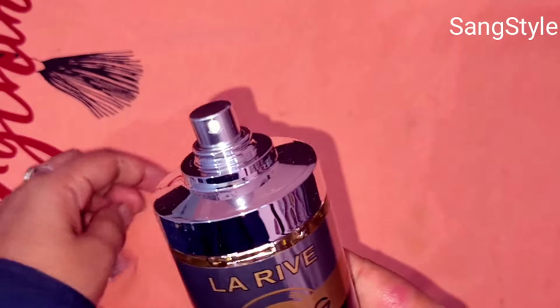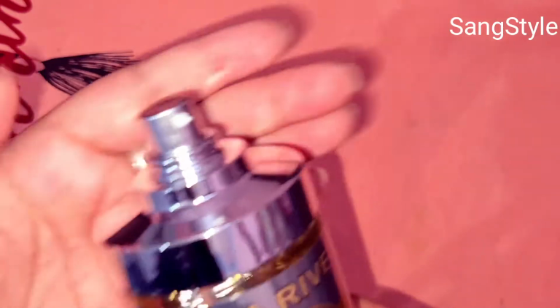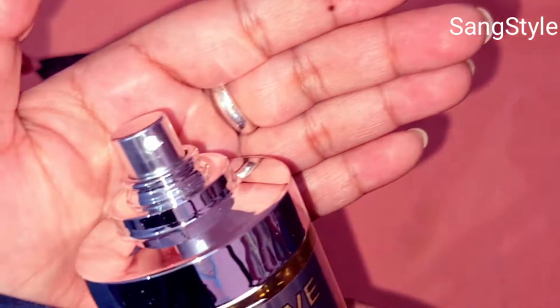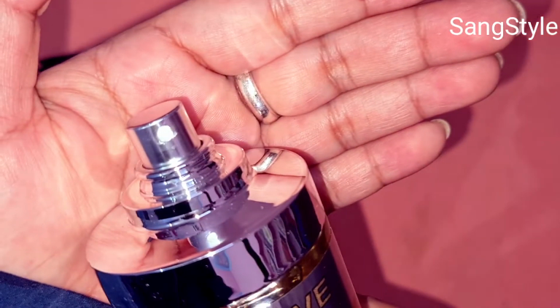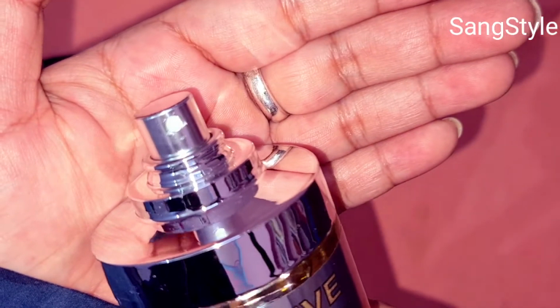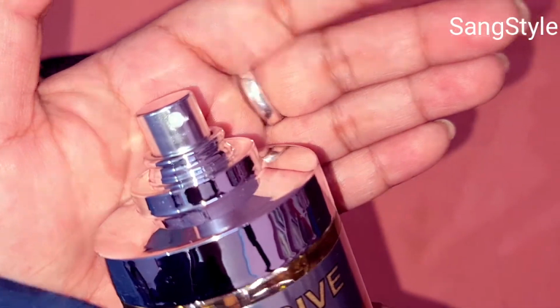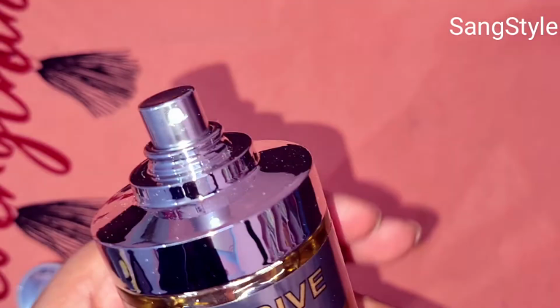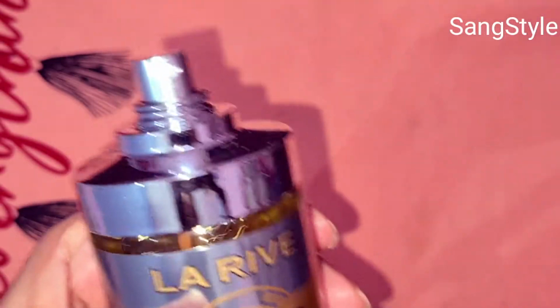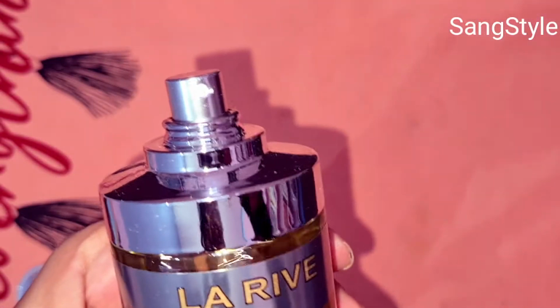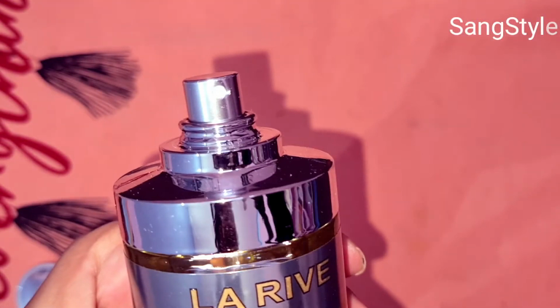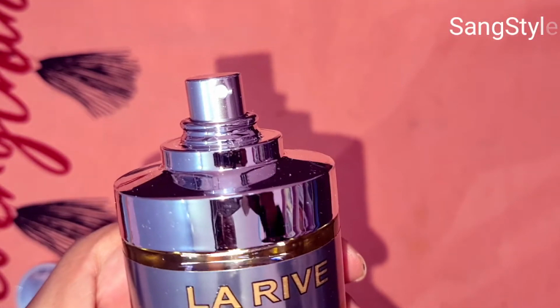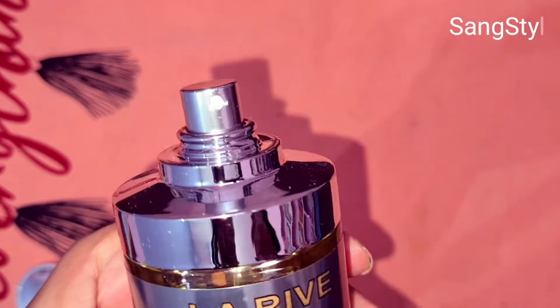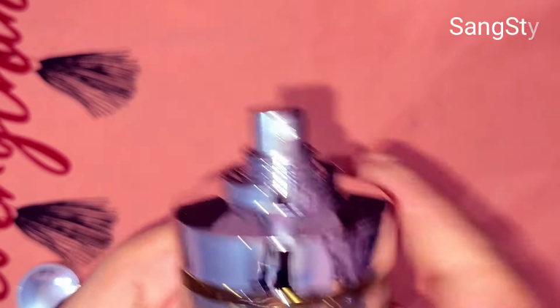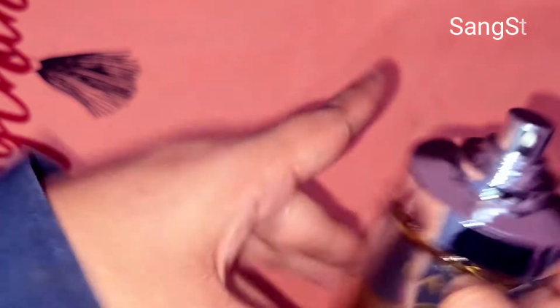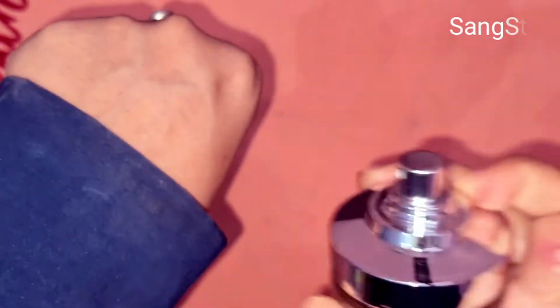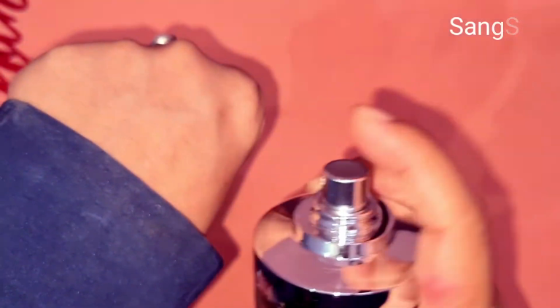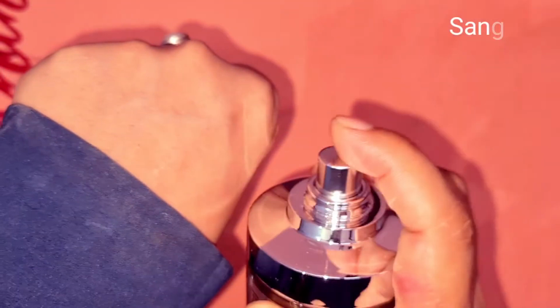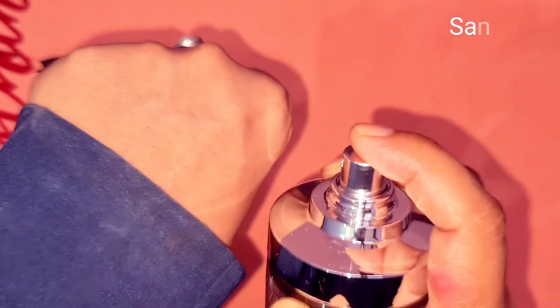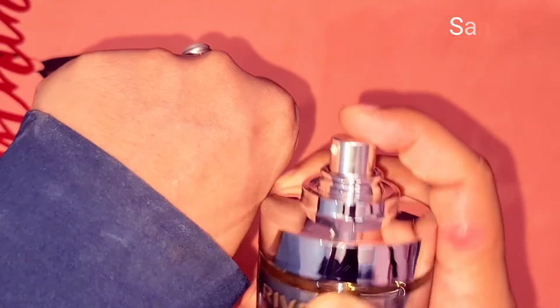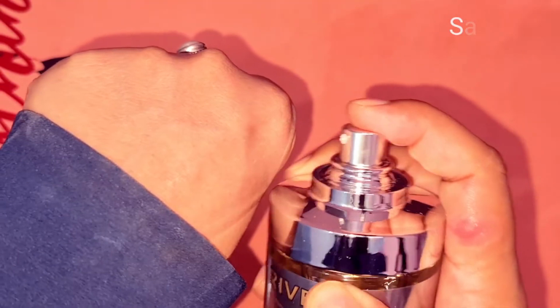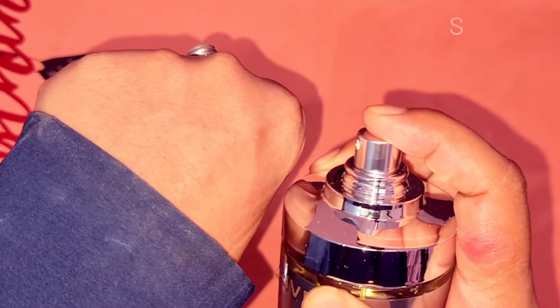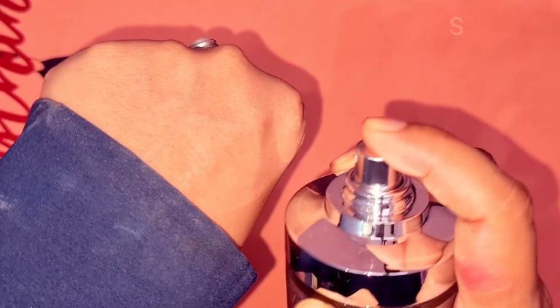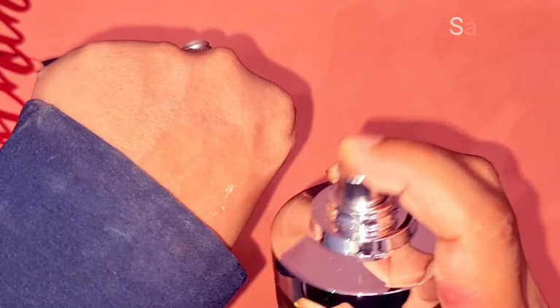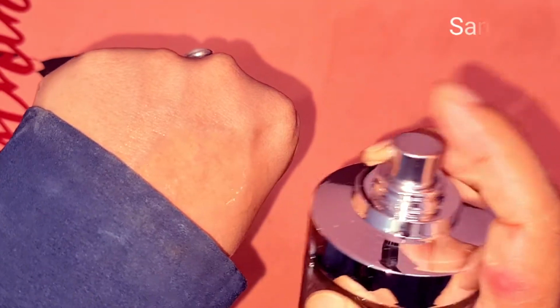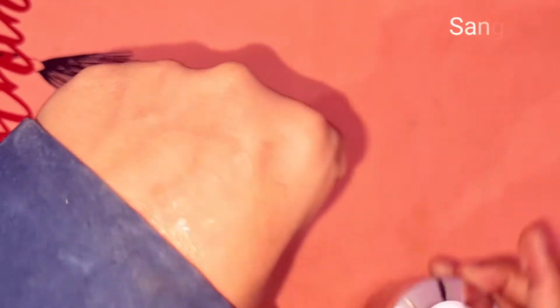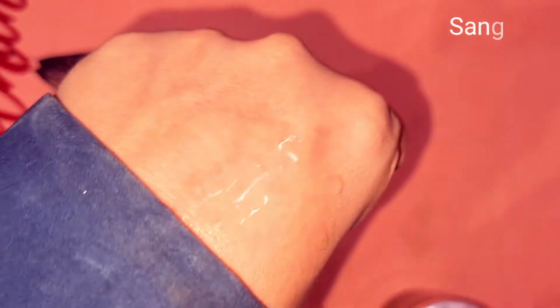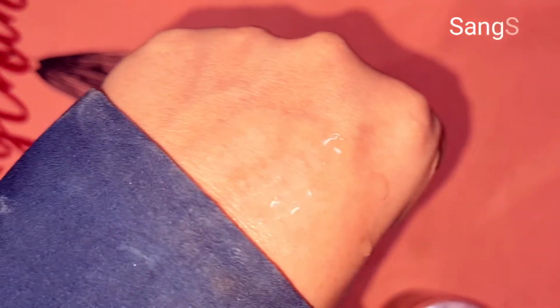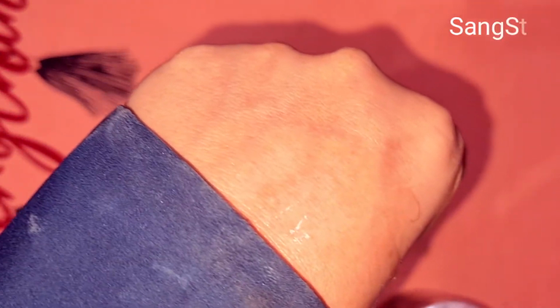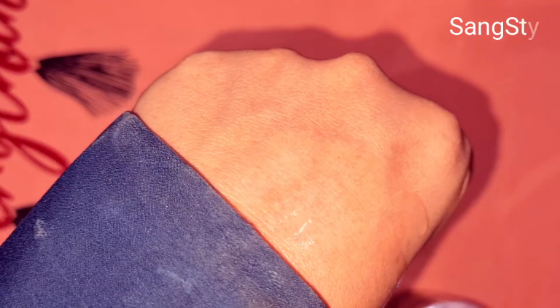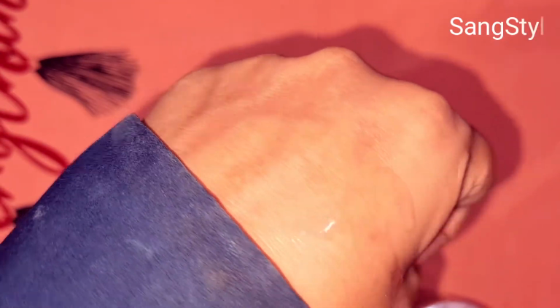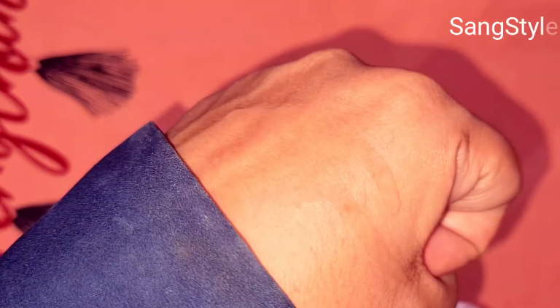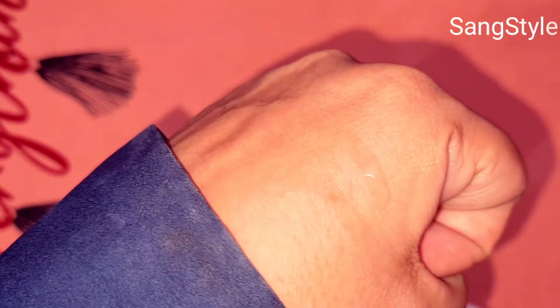The smell of the perfume is good for men. You will like the smell of the perfume and I also like the smell of the perfume. This is a good option.